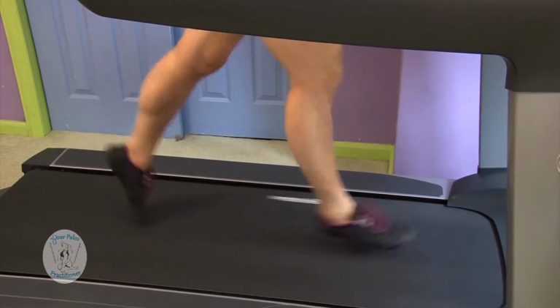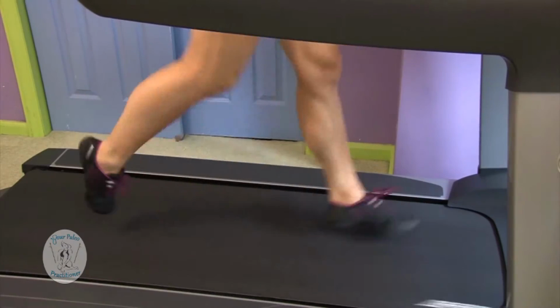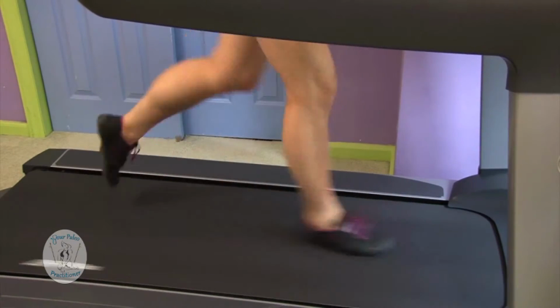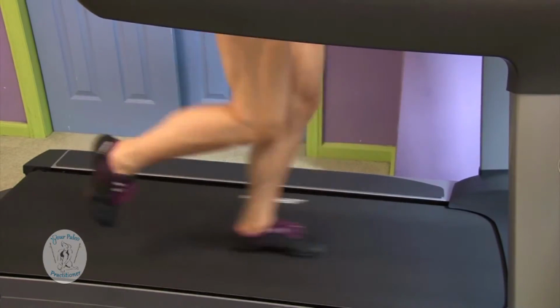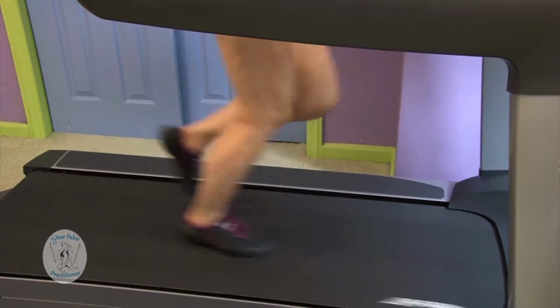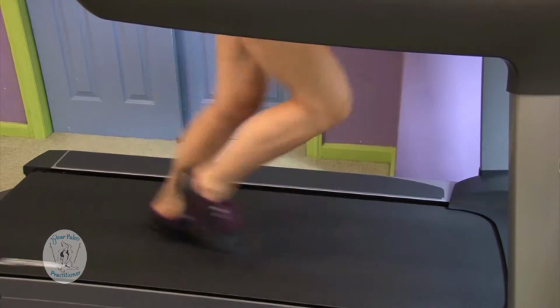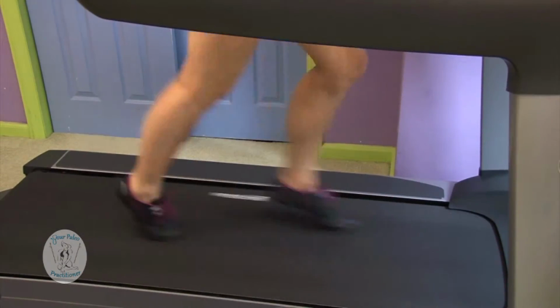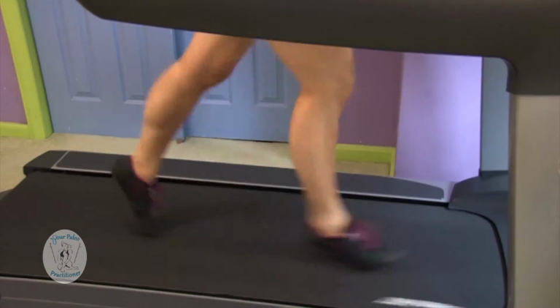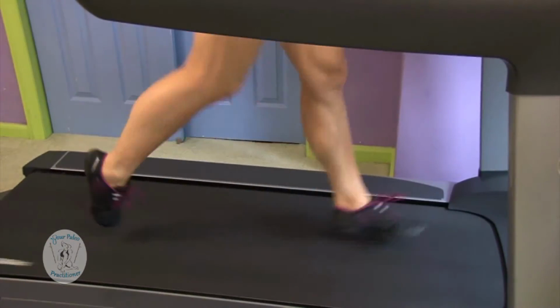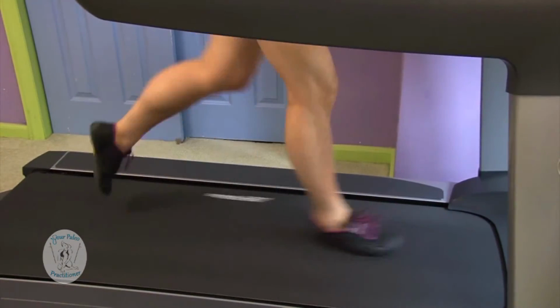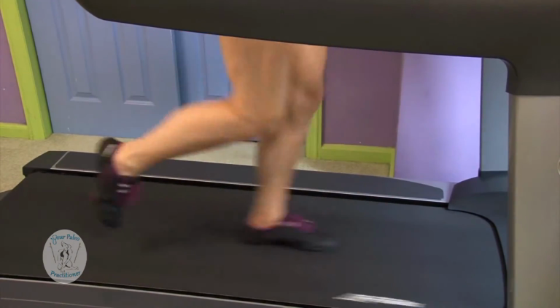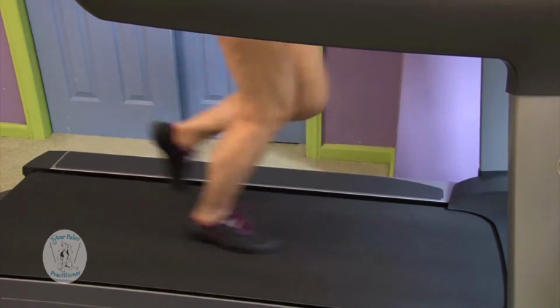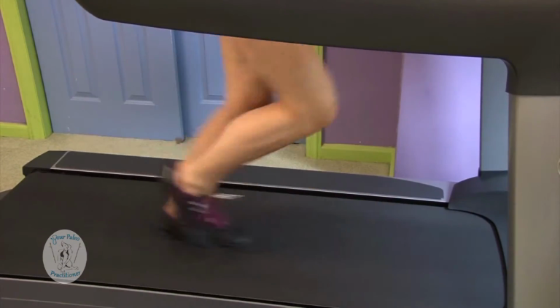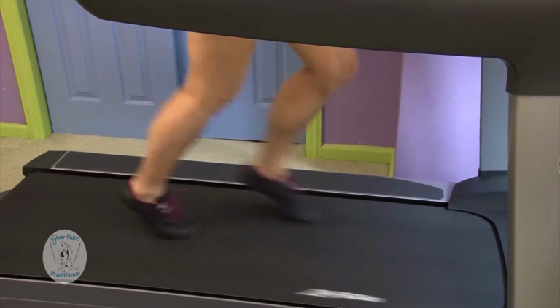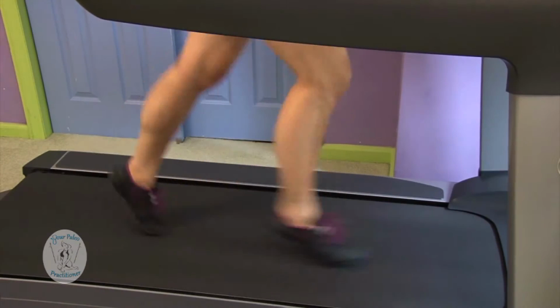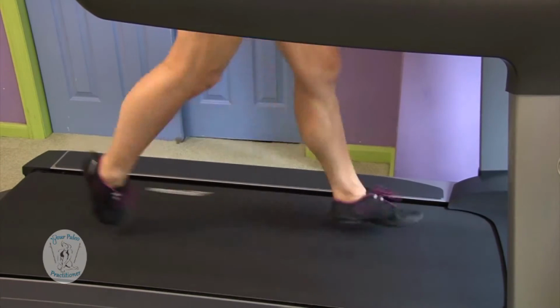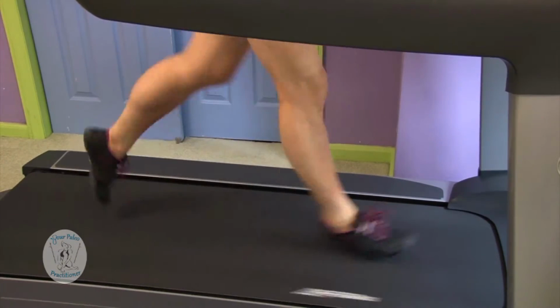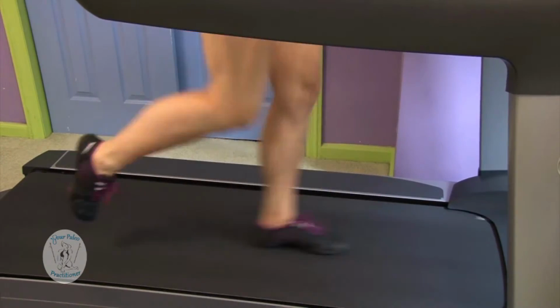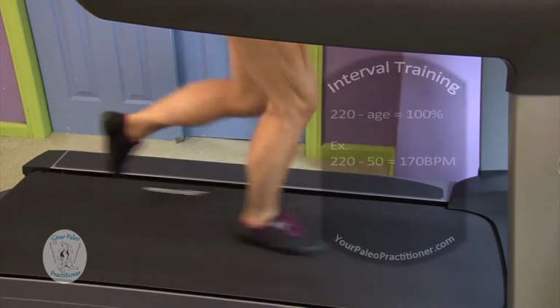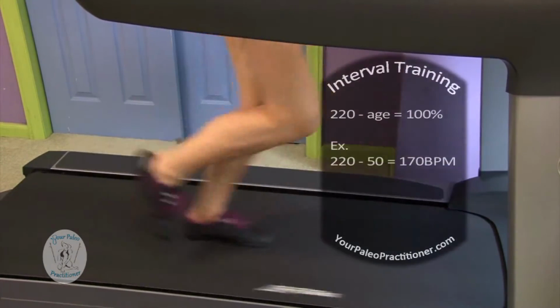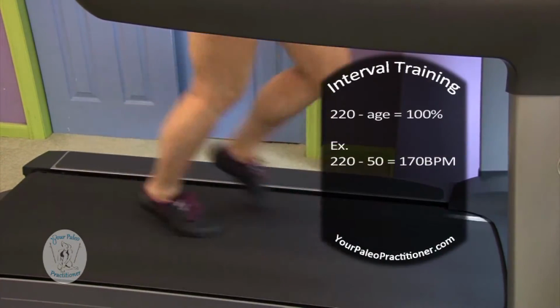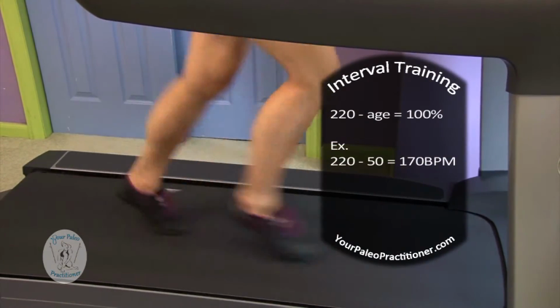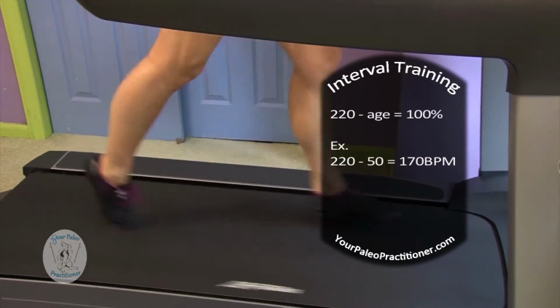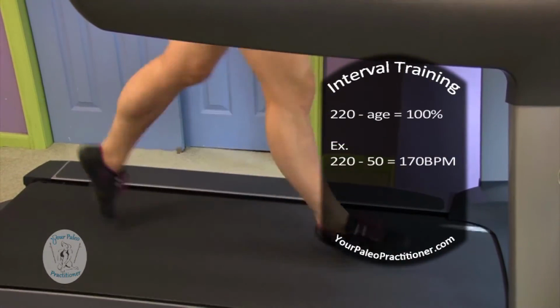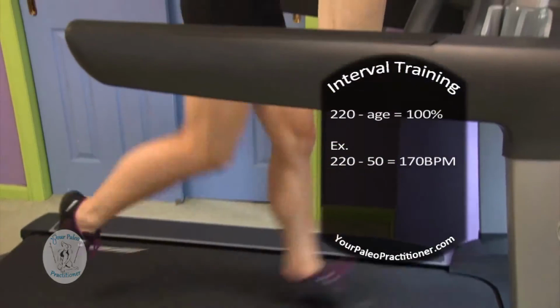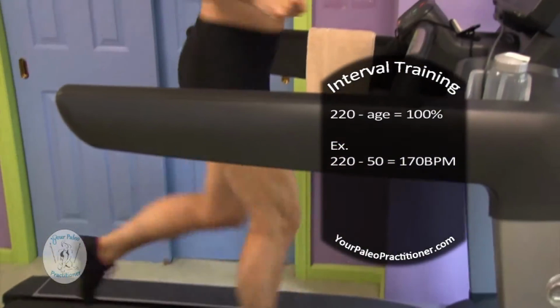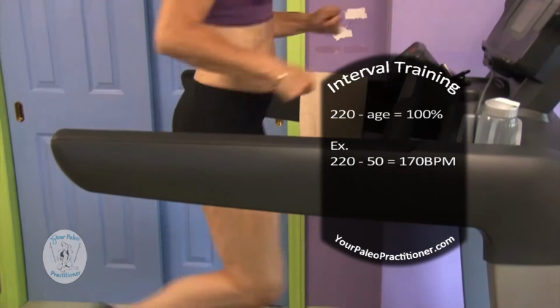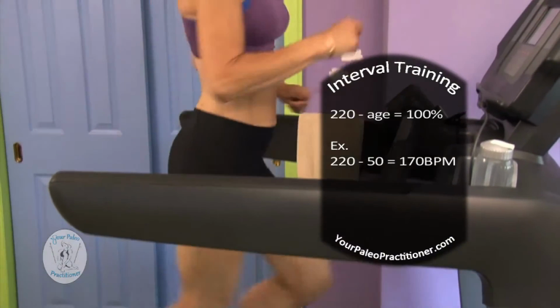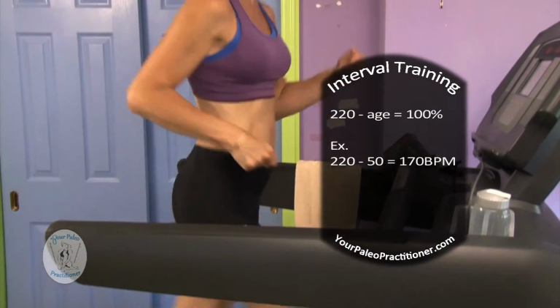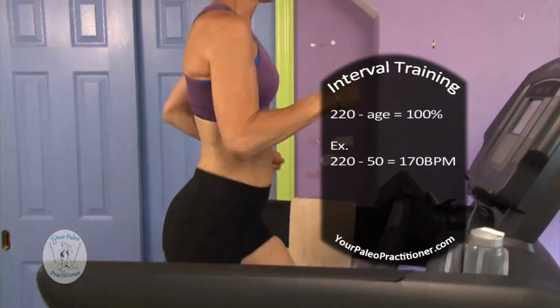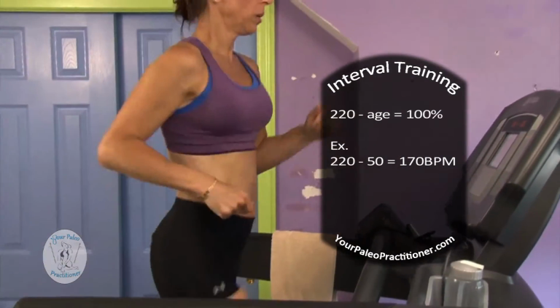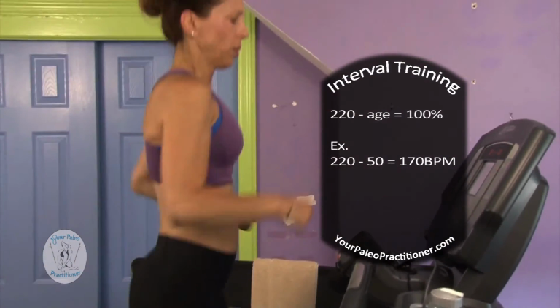Your heart rate should slowly increase to about 60% of your max predicted rate. 220 beats a minute minus your age is 100% of your max predicted rate.